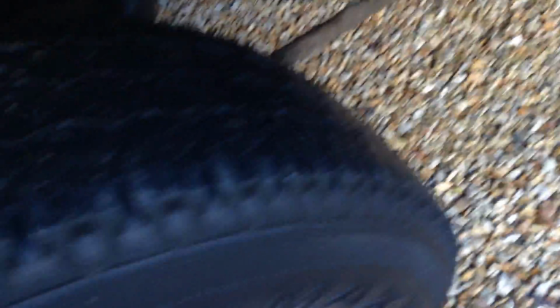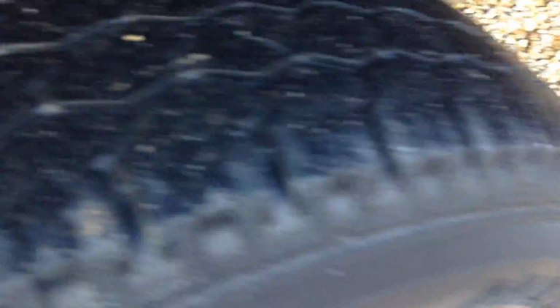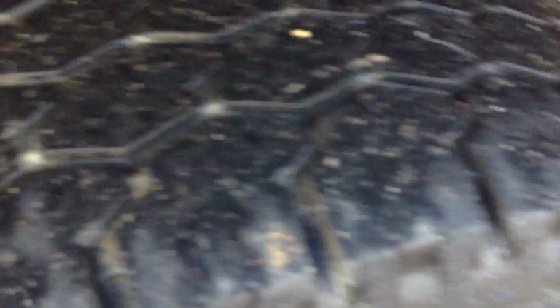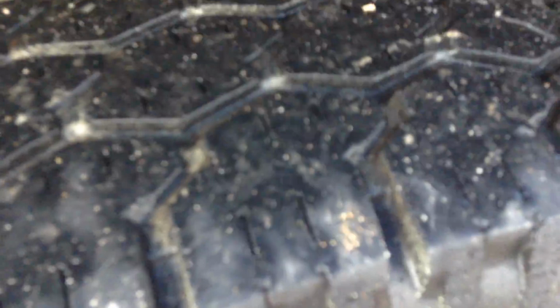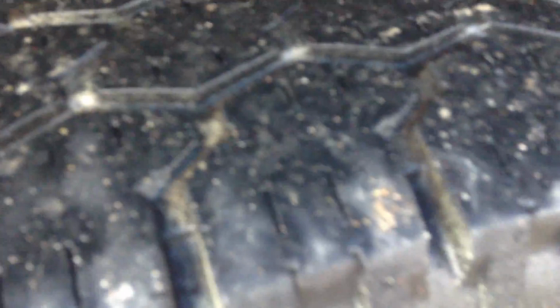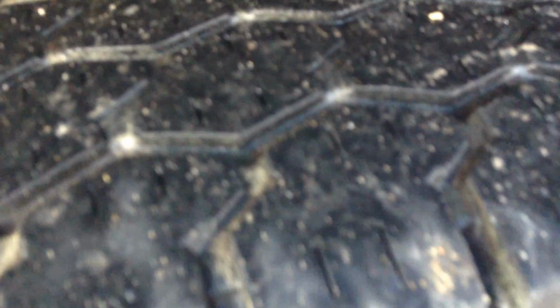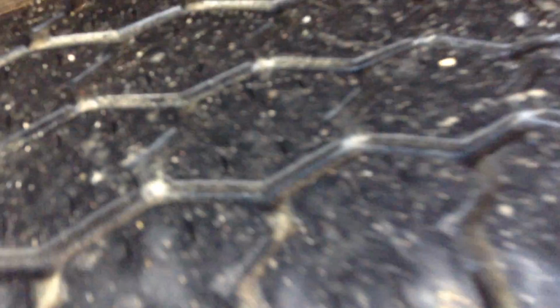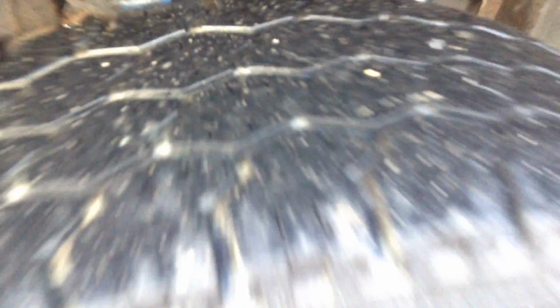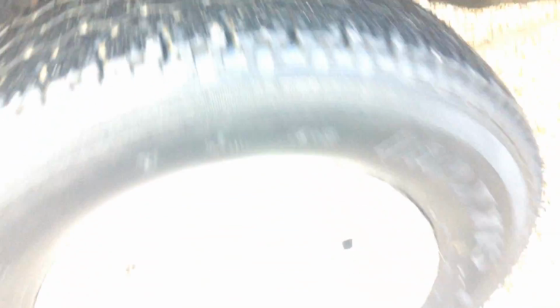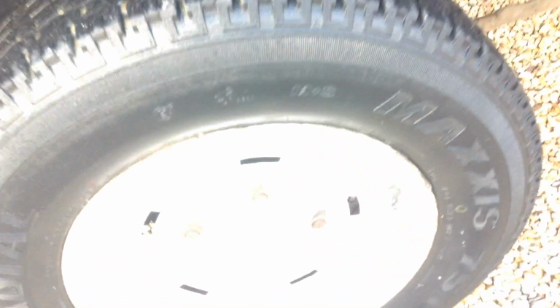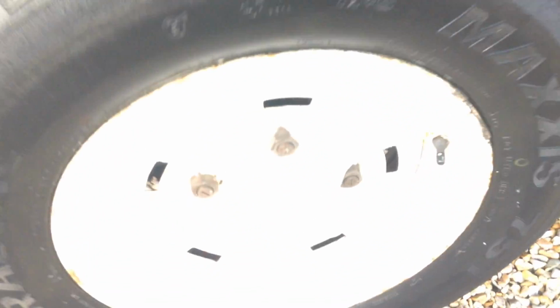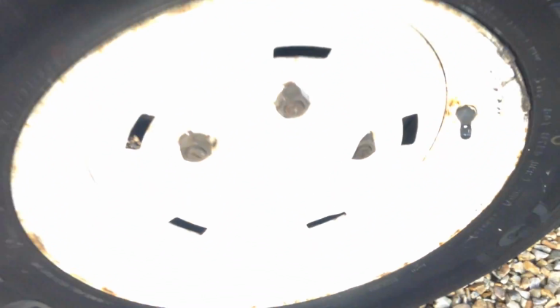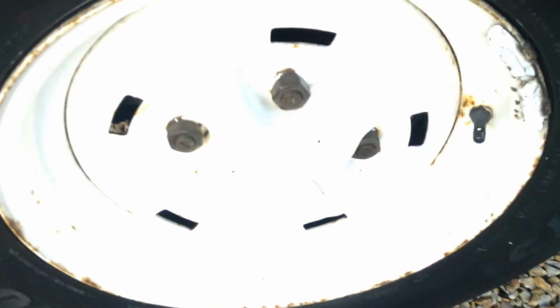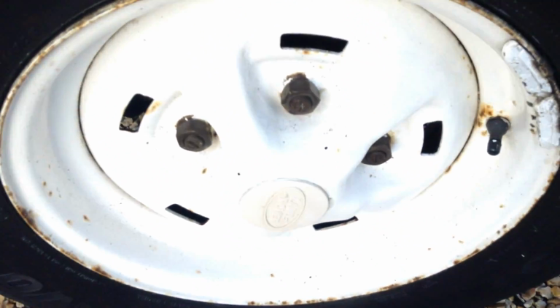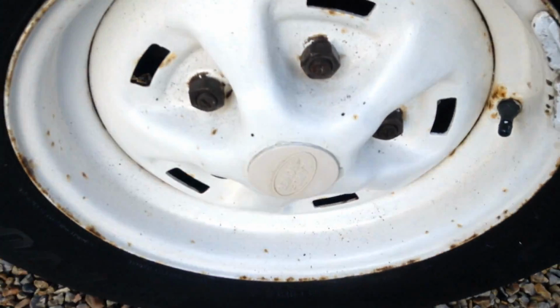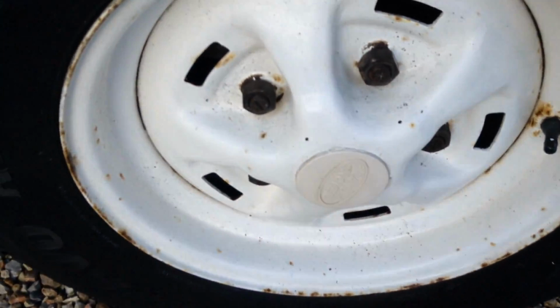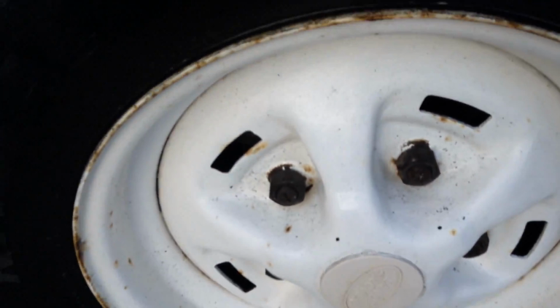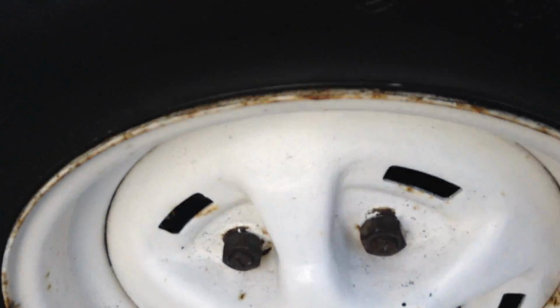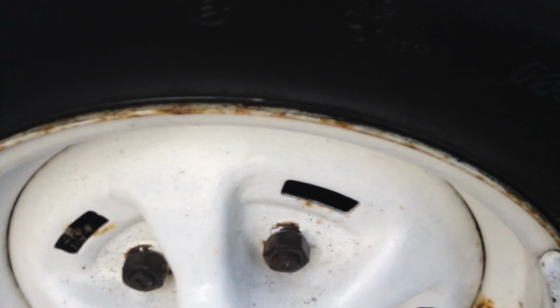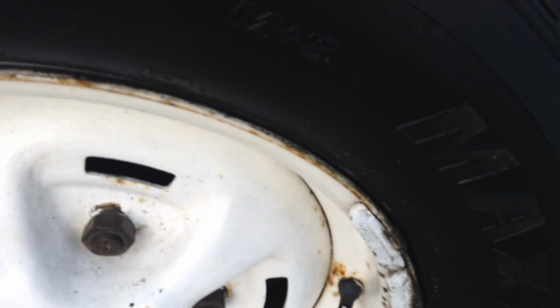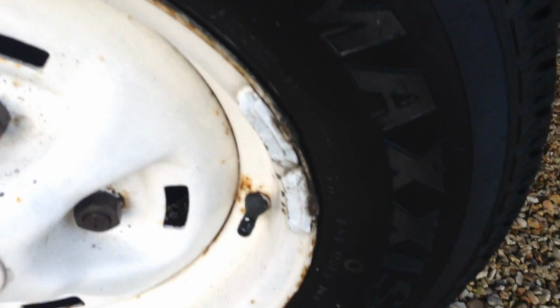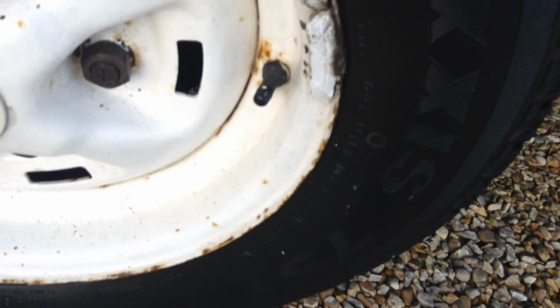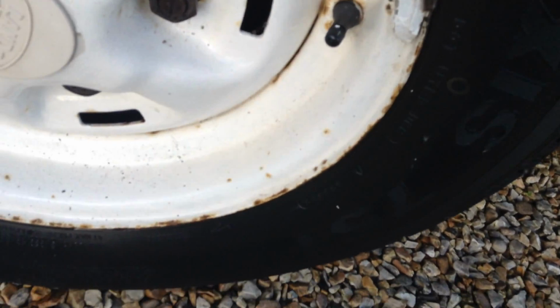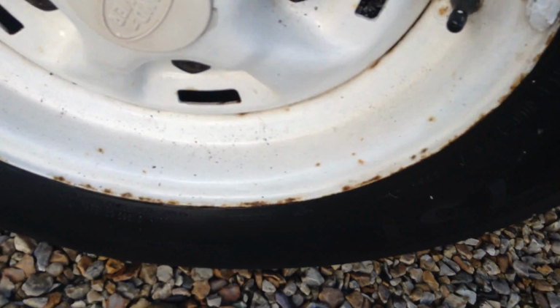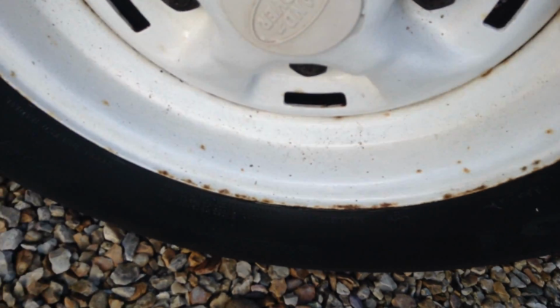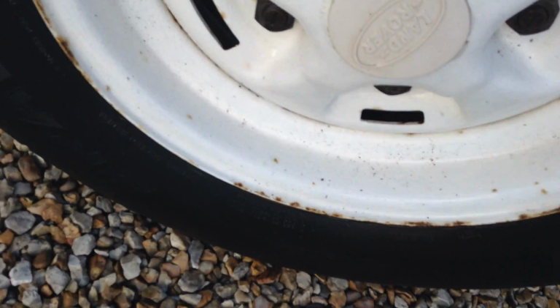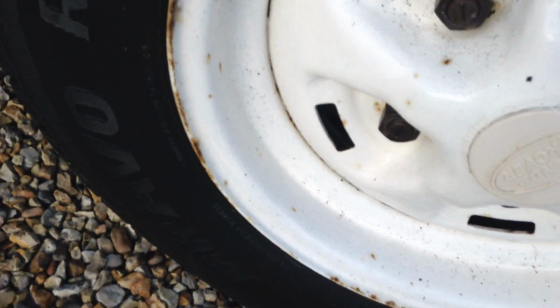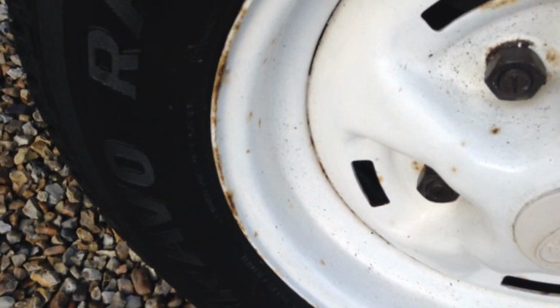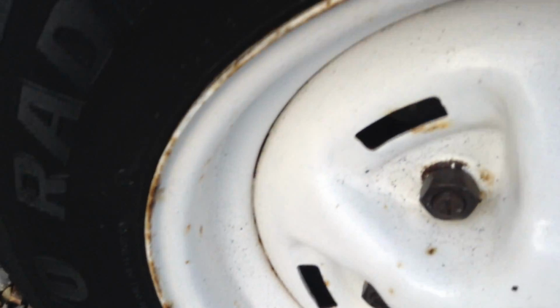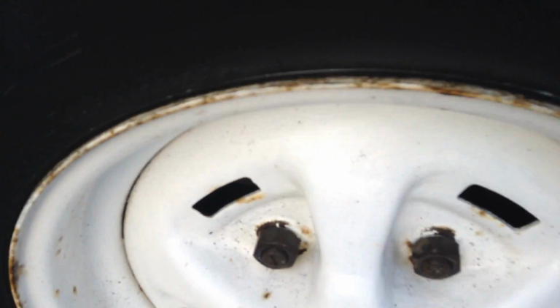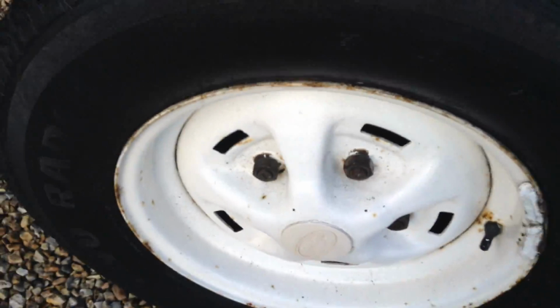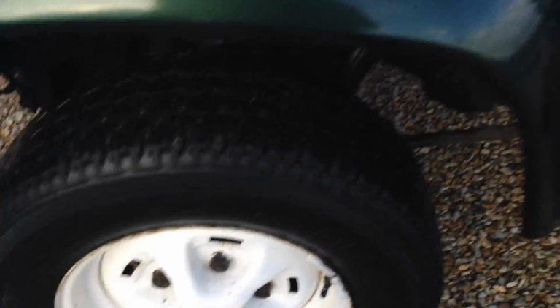Trending the tyre, looking at around 2.5mm. Steel wheel. There are two rusty patches there as you can see.